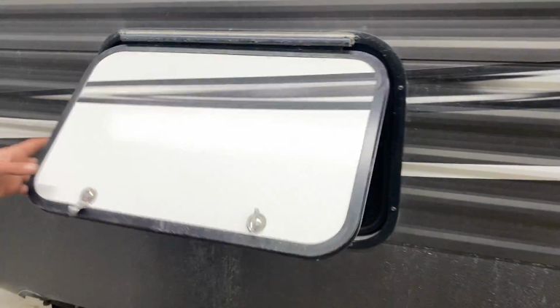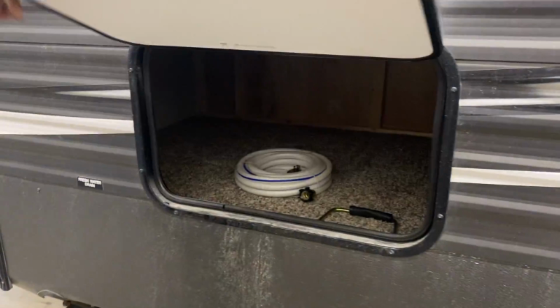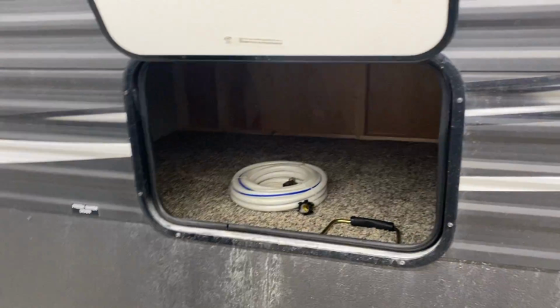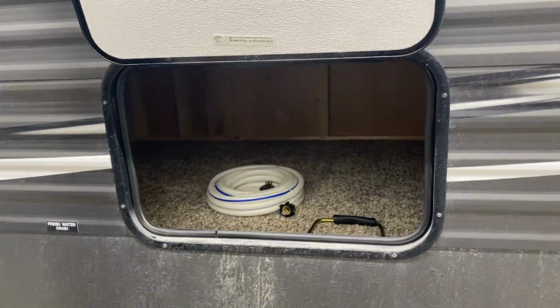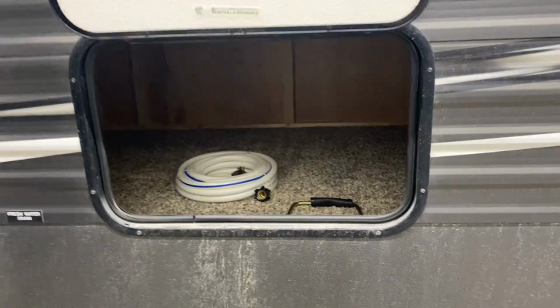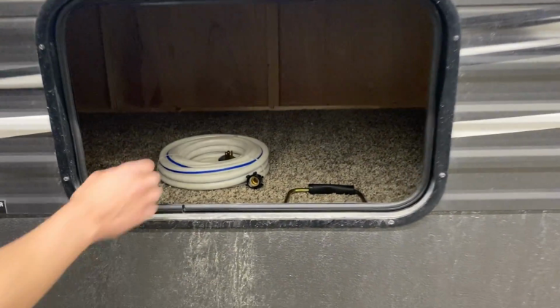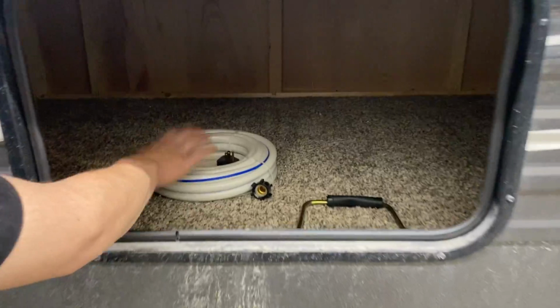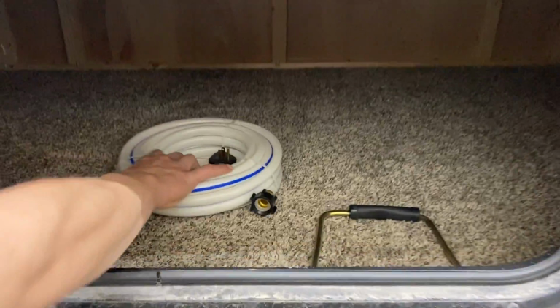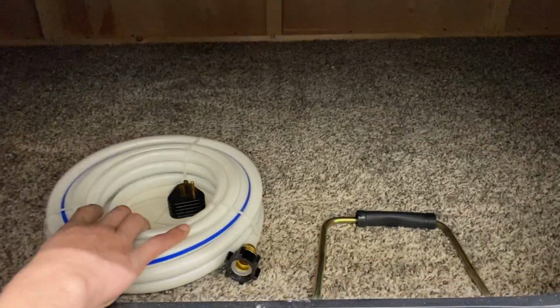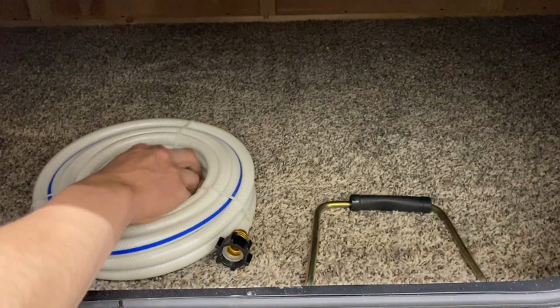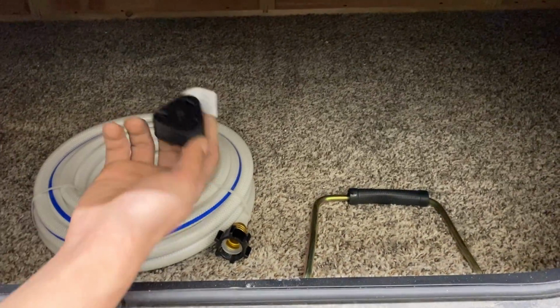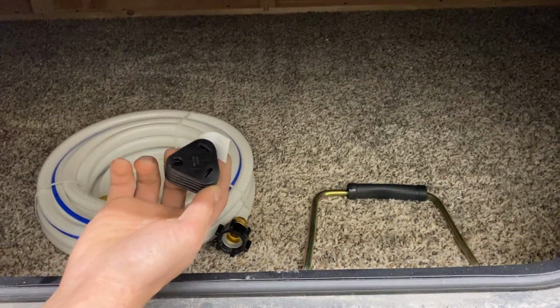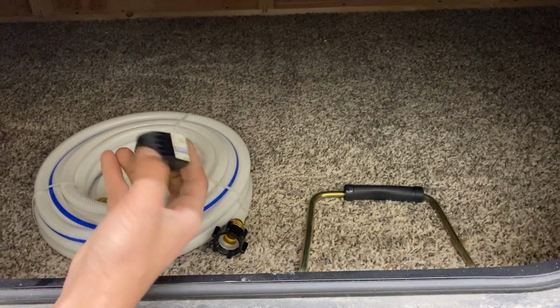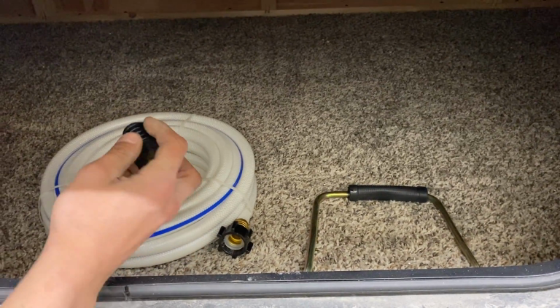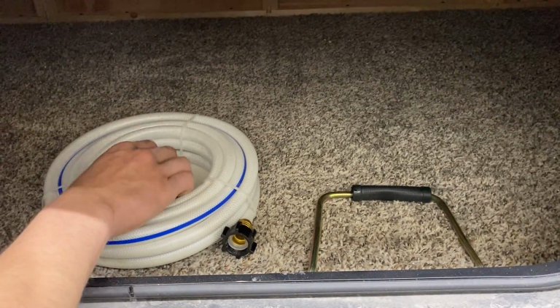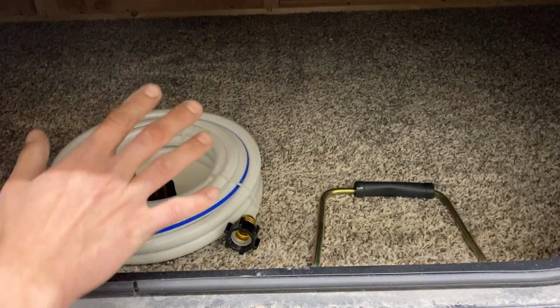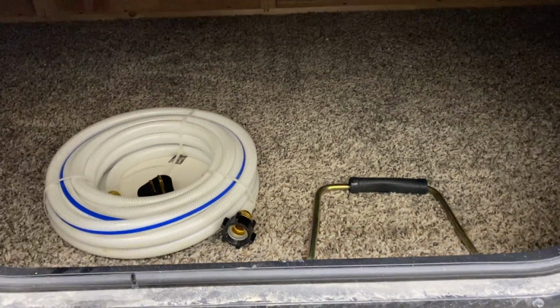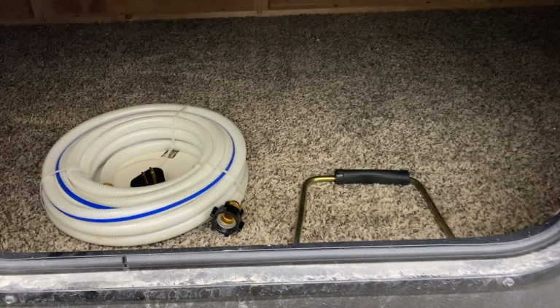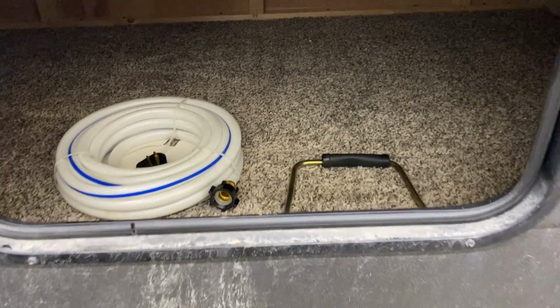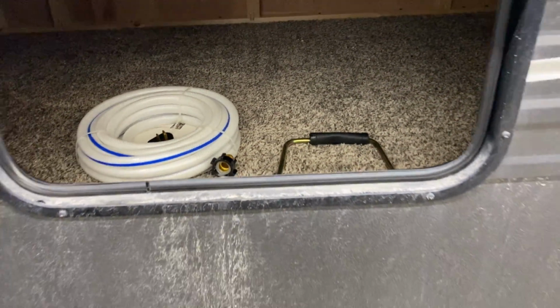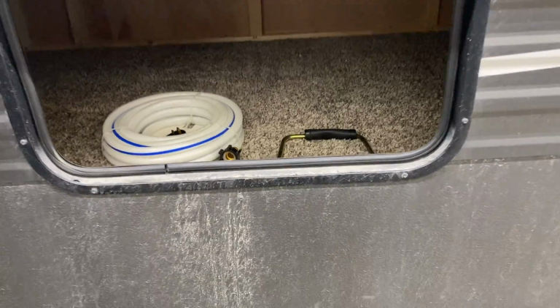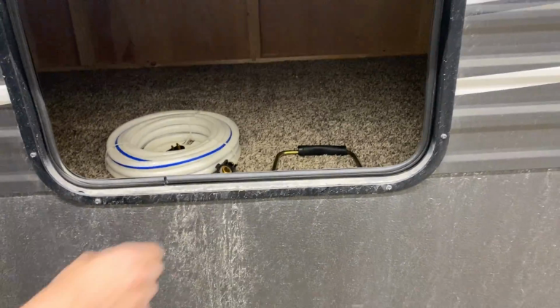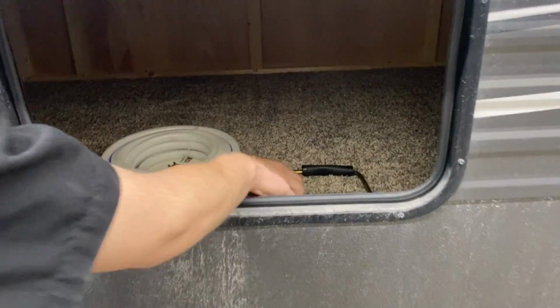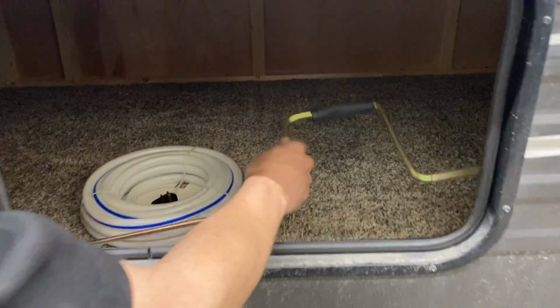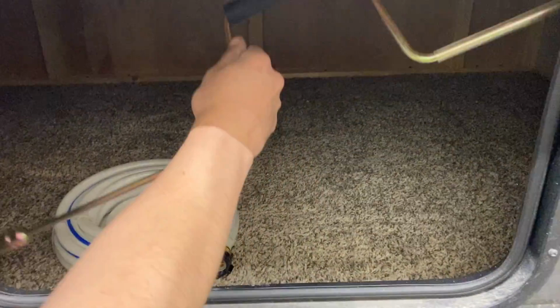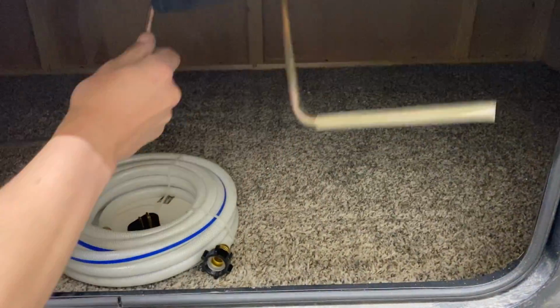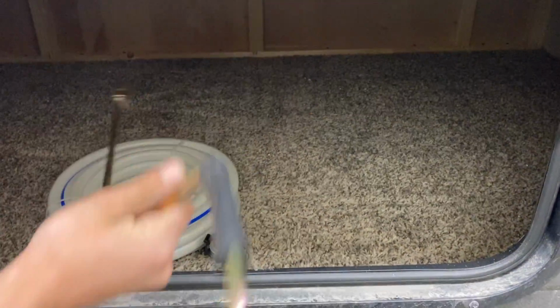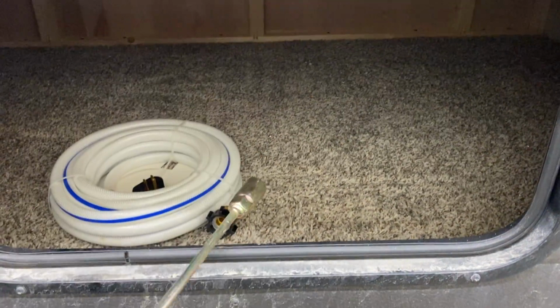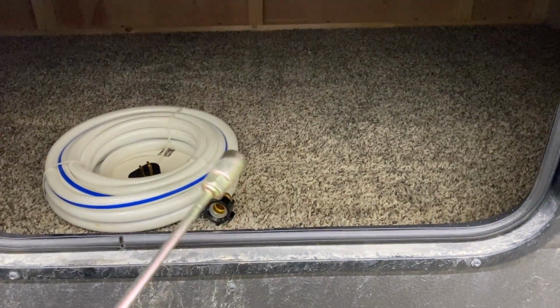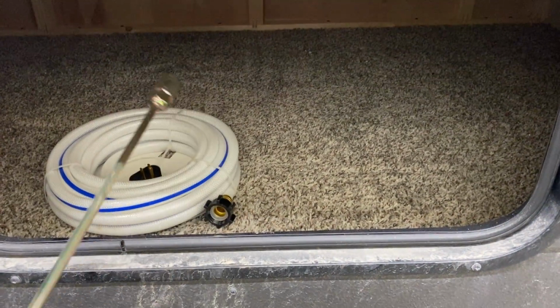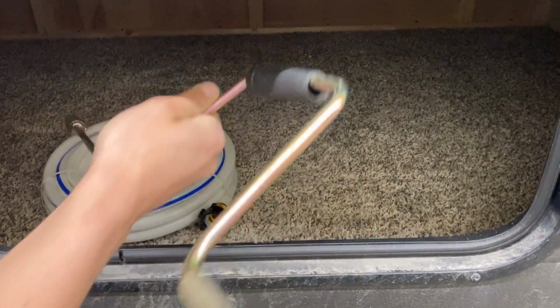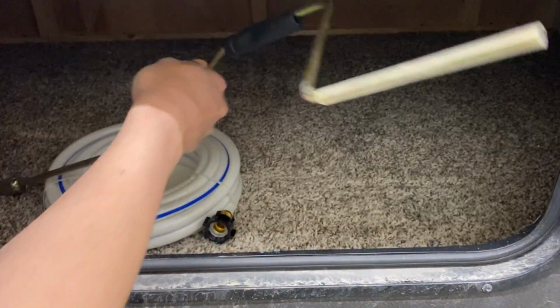Right here we've got a storage compartment. In here we keep the water hose for you, as well as the park adapter. This is also where we'll store your shore cord once we're done. This little jack is just for running all of your stabilizers.